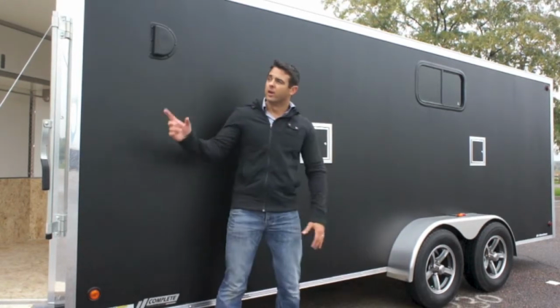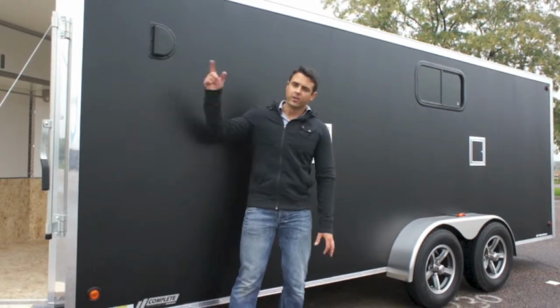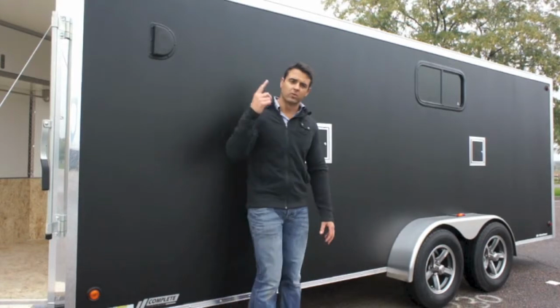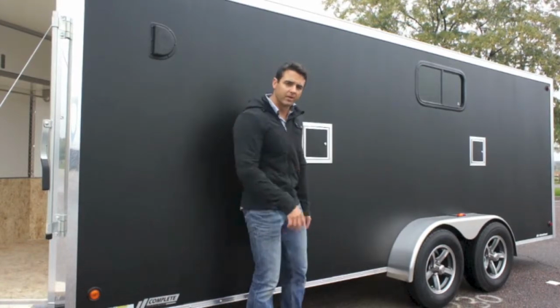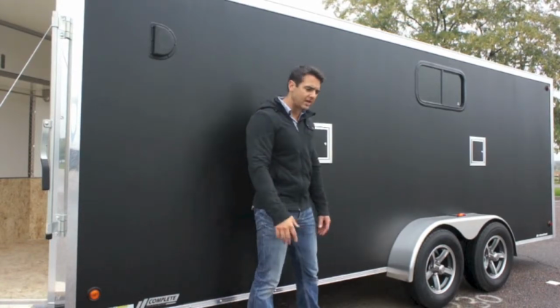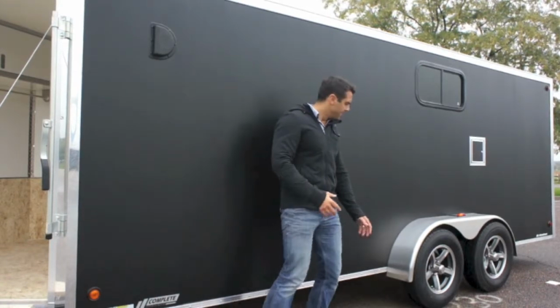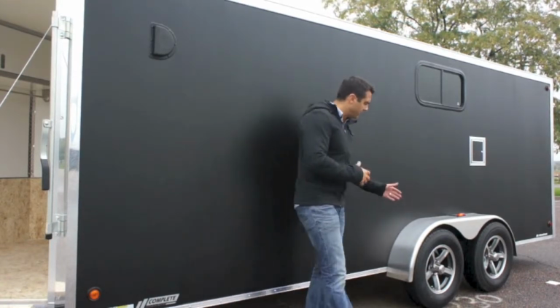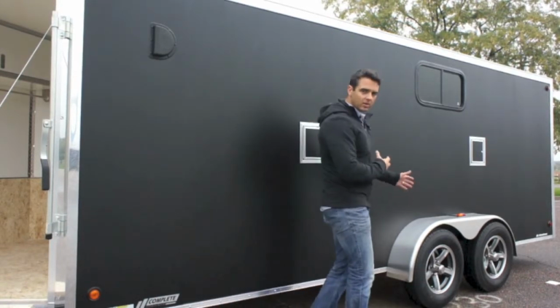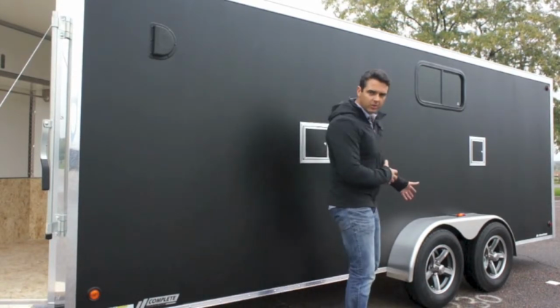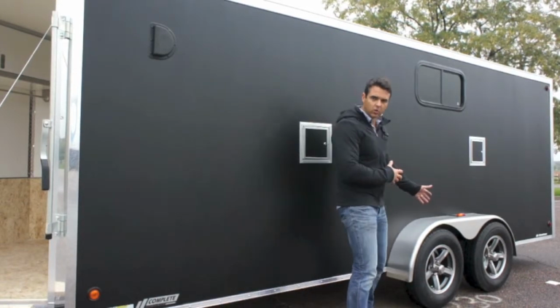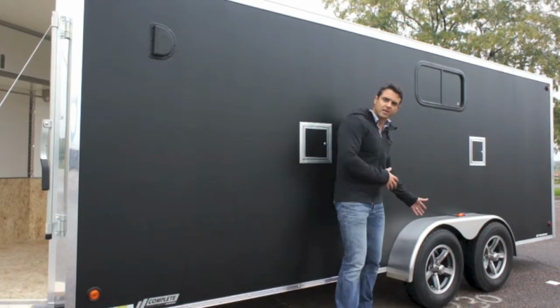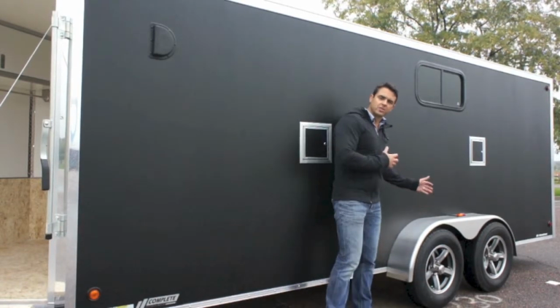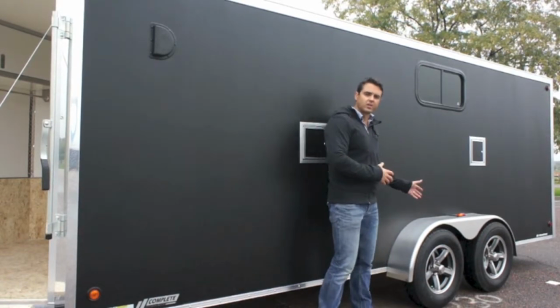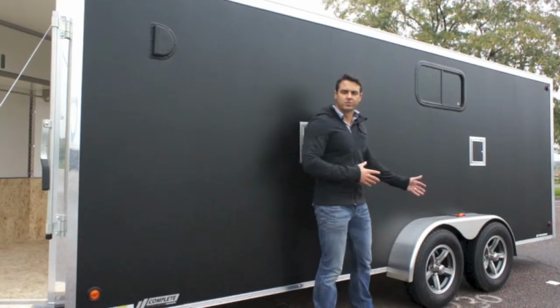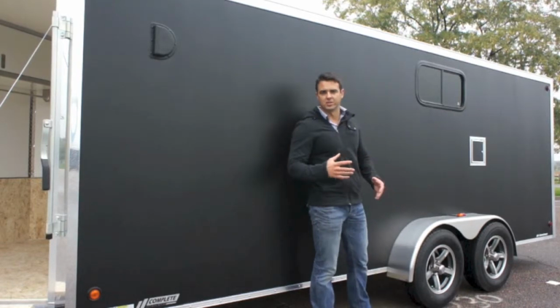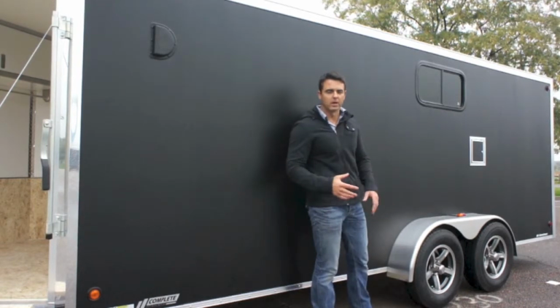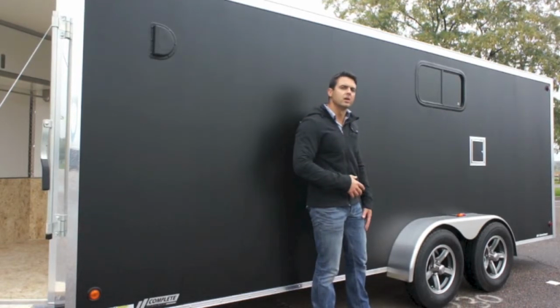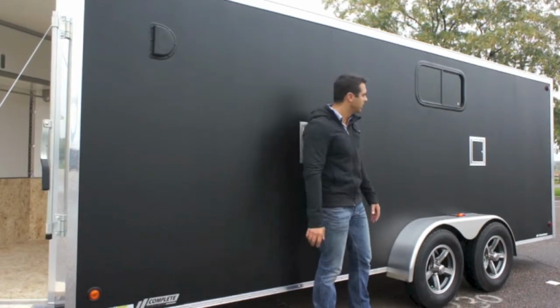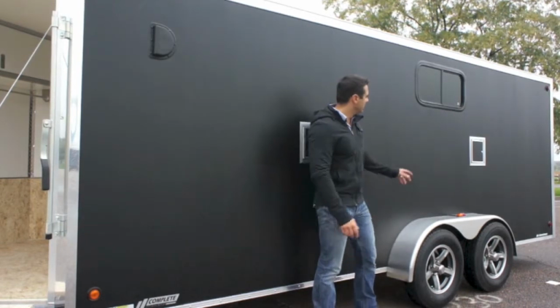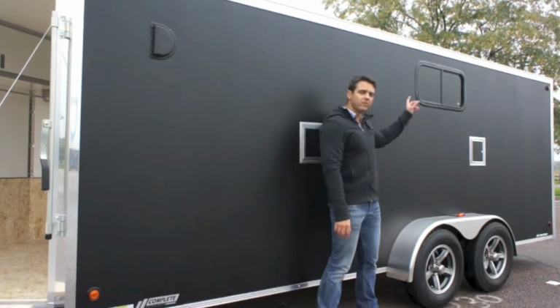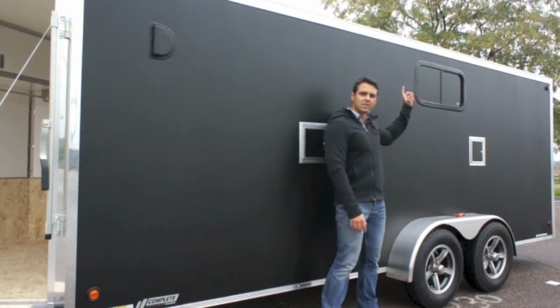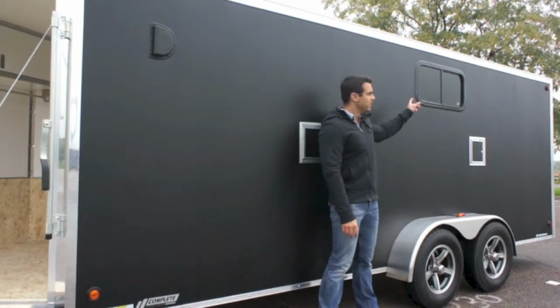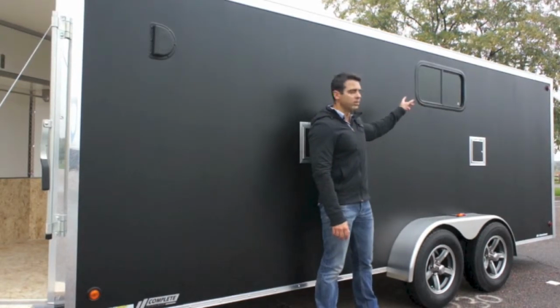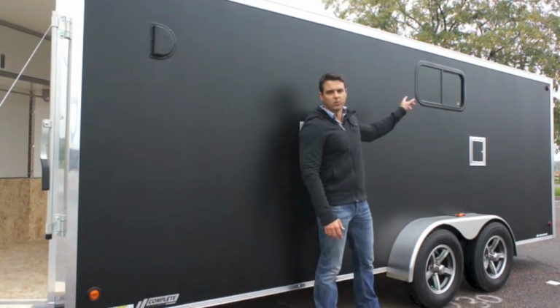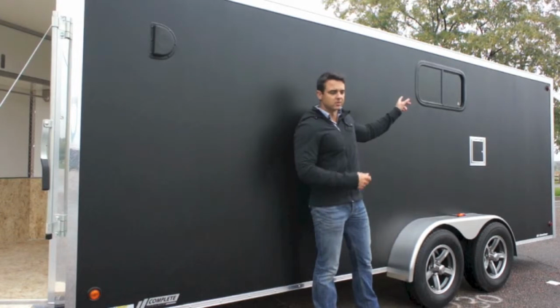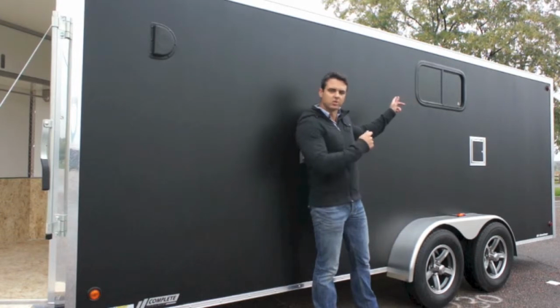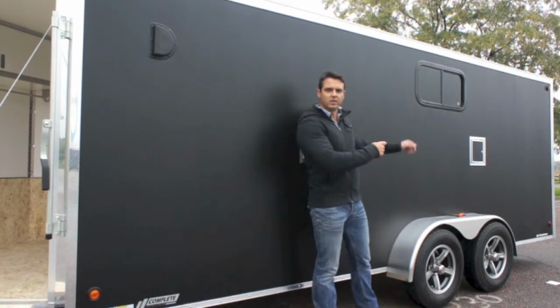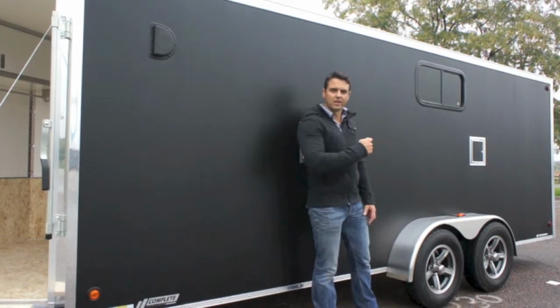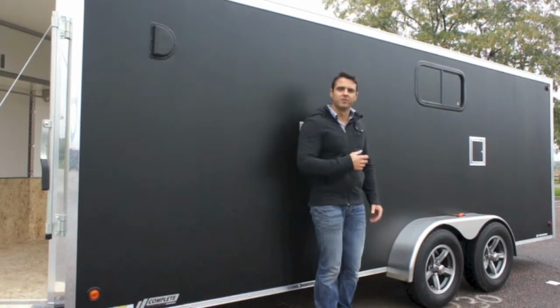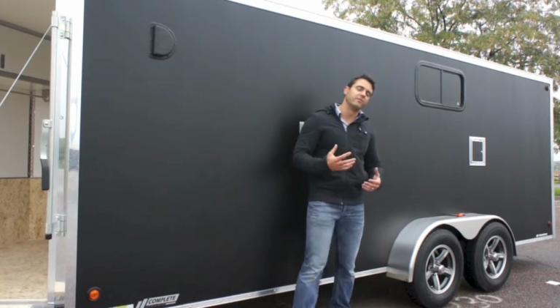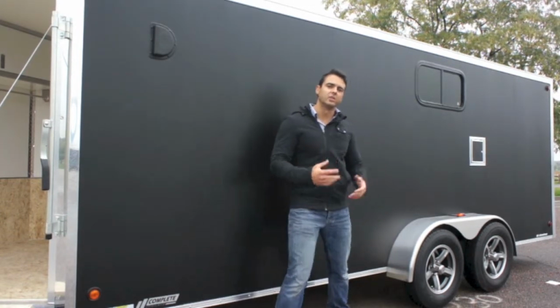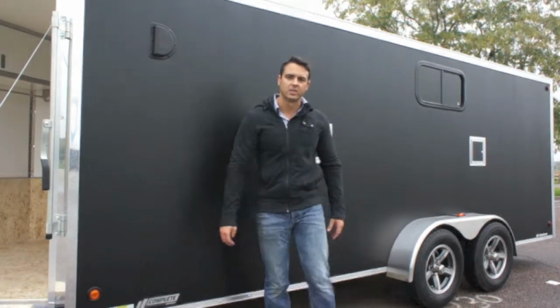There are LED clearance lights that wrap around the outside. You've got aluminum wheels on torsion axles — standard — which gives your machines a smoother ride going down the road. And you can see we've got a slider window here as well with a little screen. You slide it open and it gives you some ventilation on the inside.